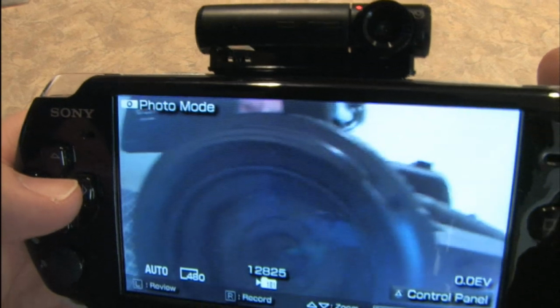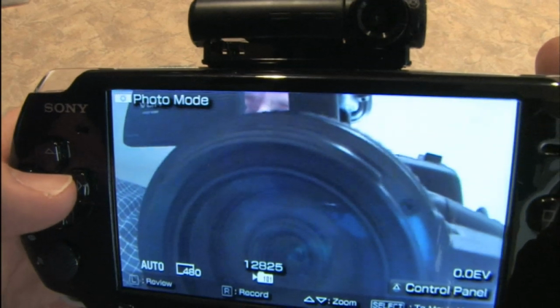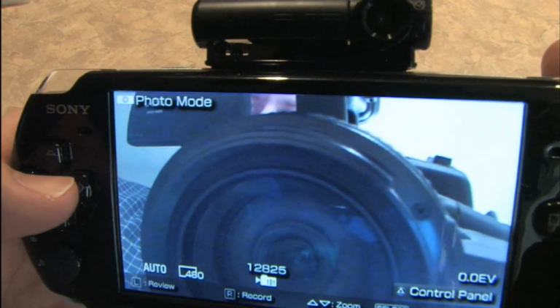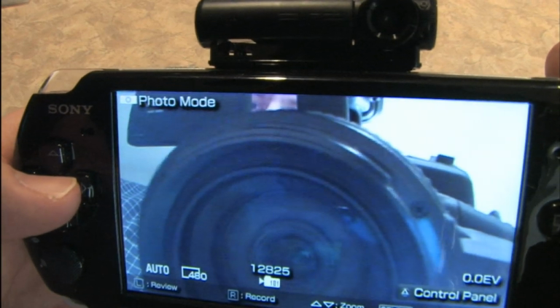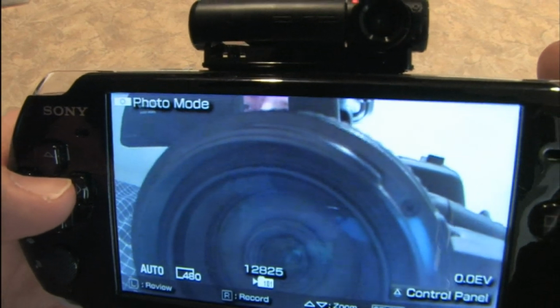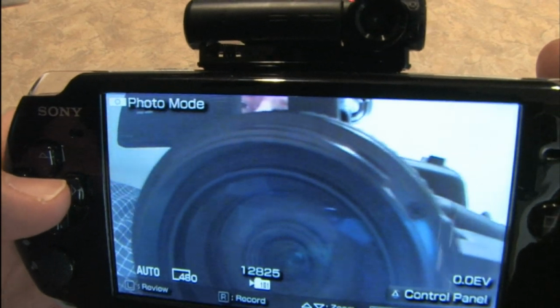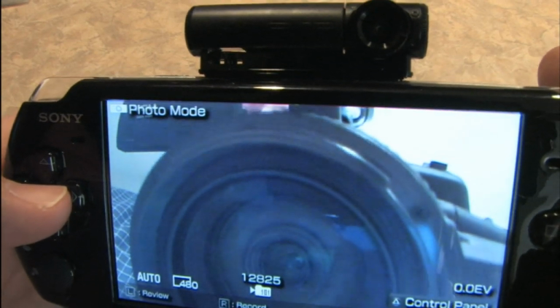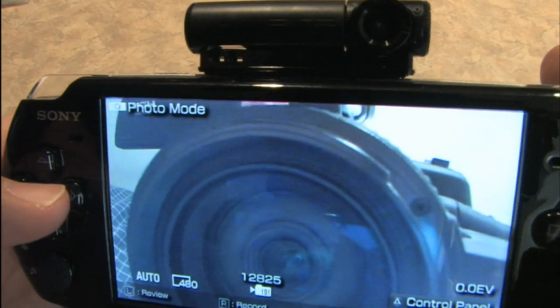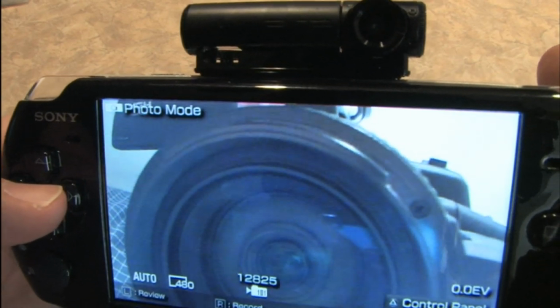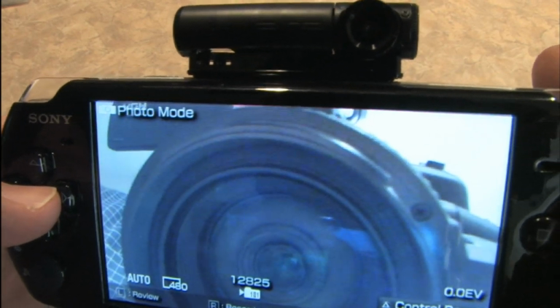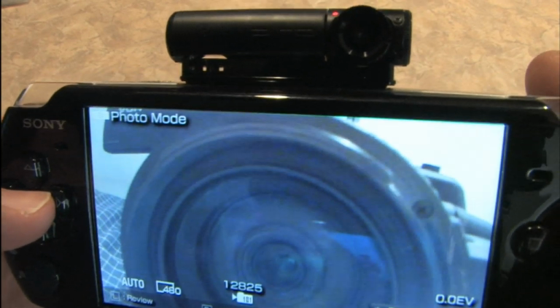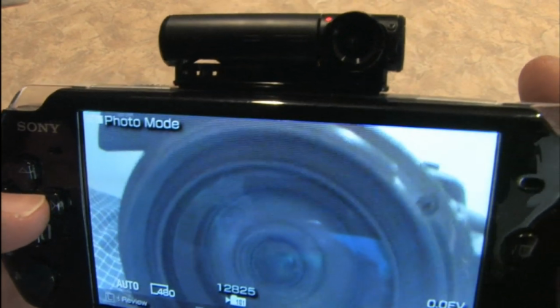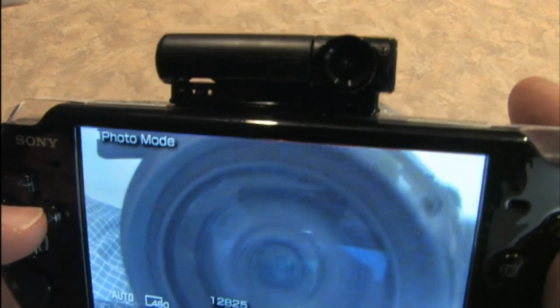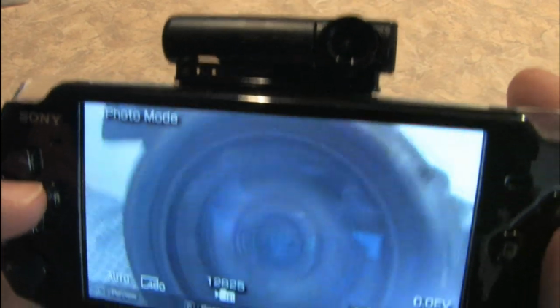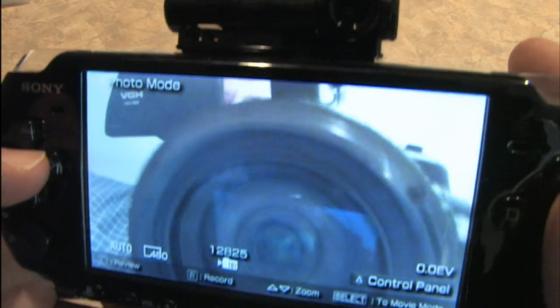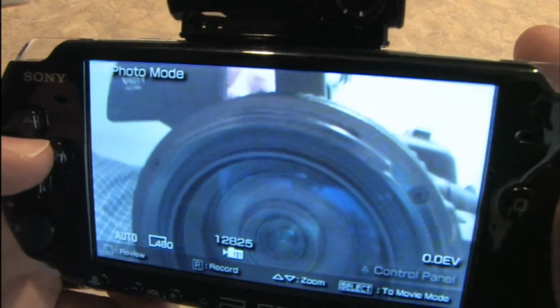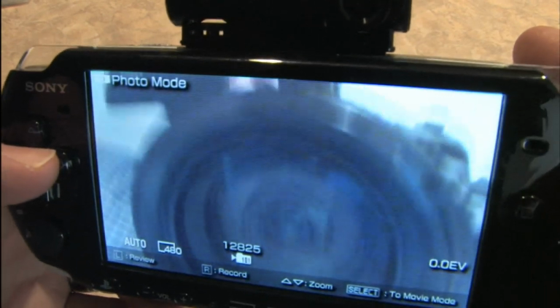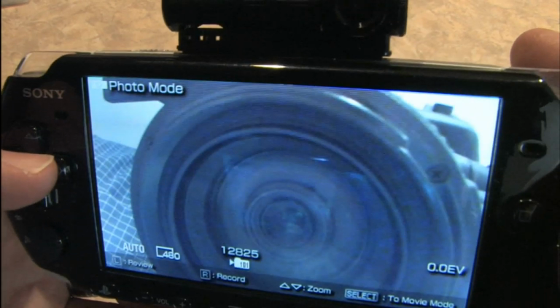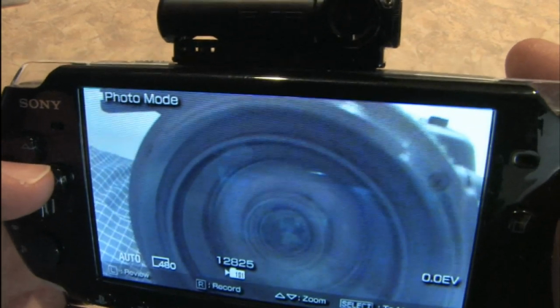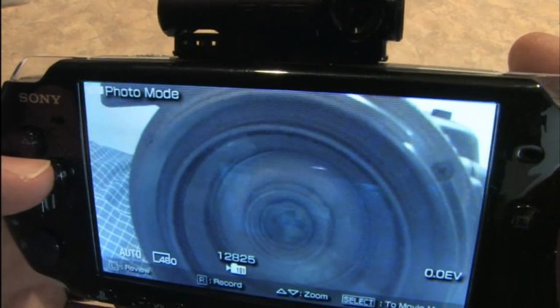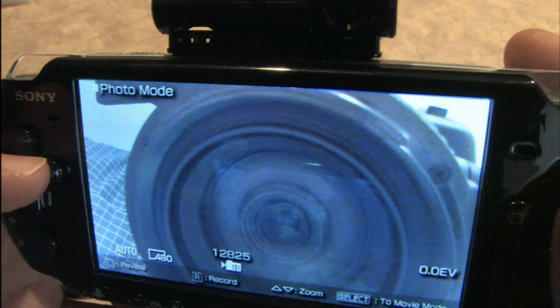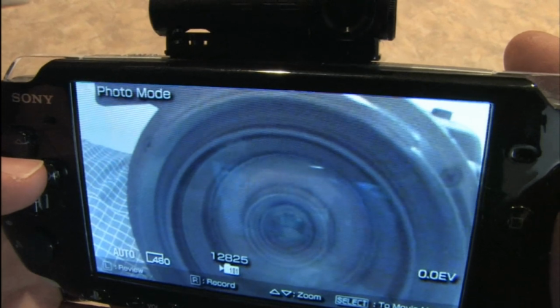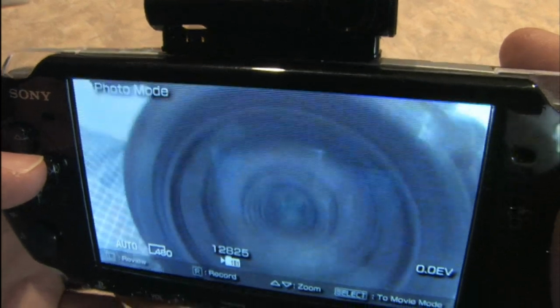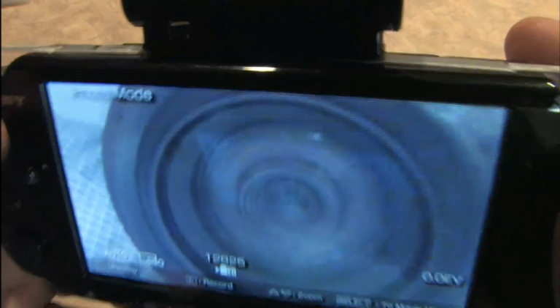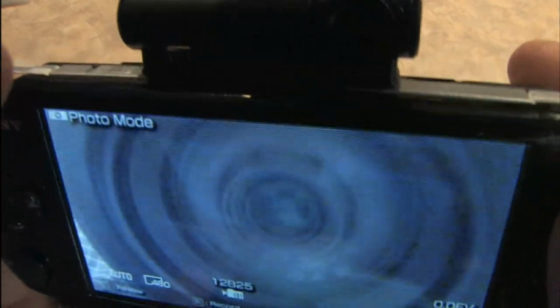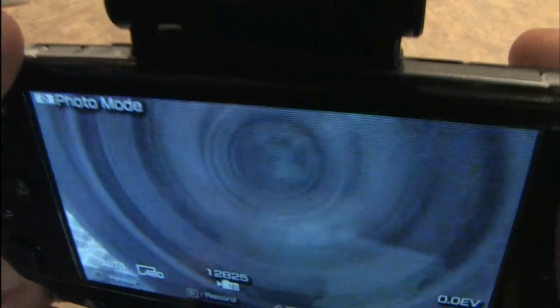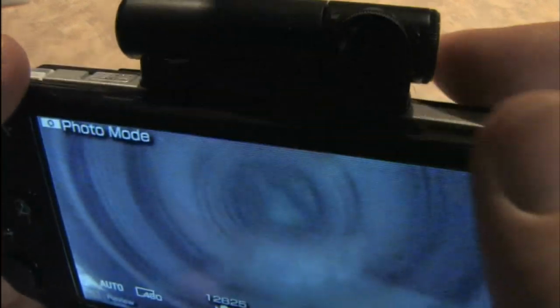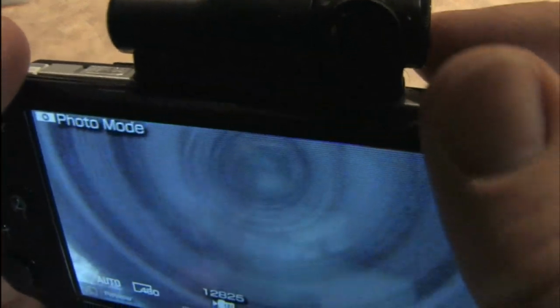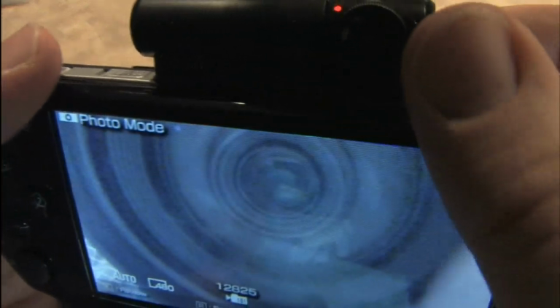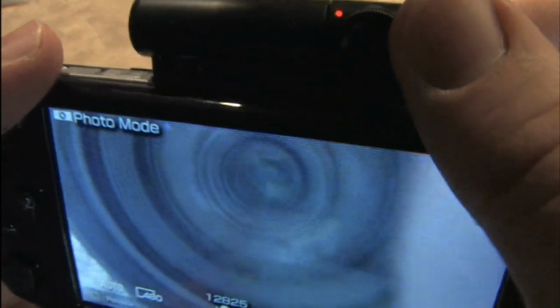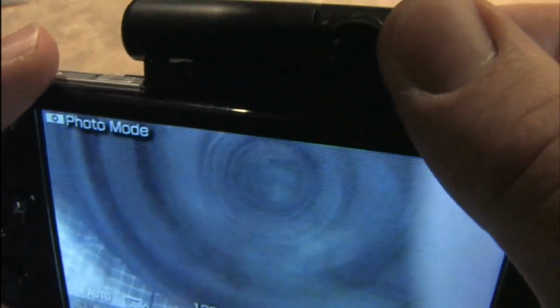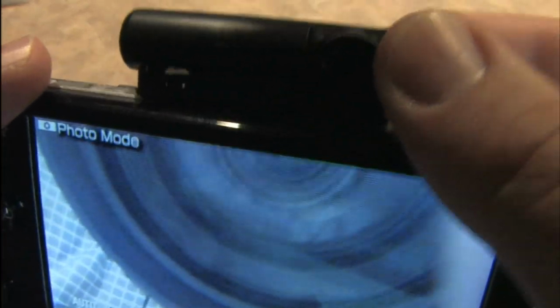There seems to be a camera staring at the PSP. Big Brother is watching. And recording. And then posting it on YouTube.